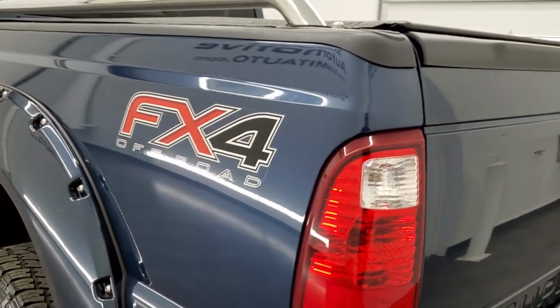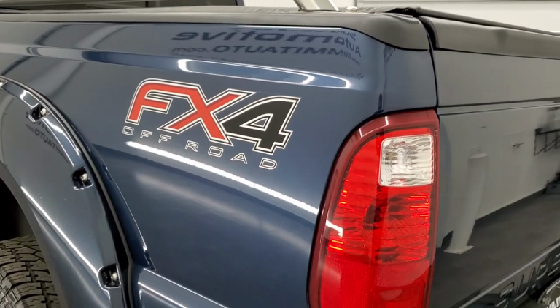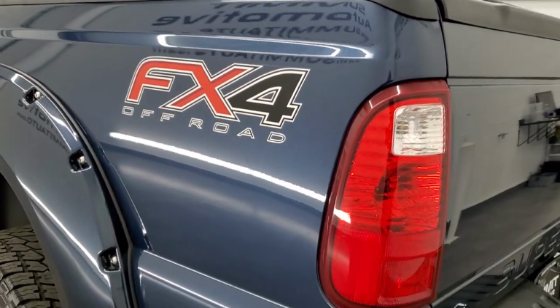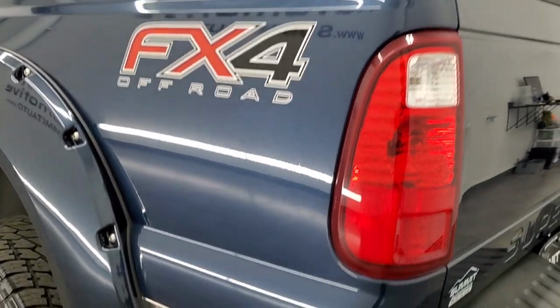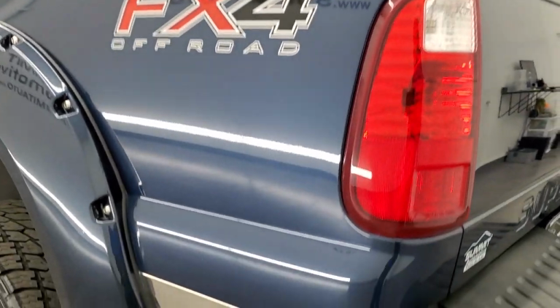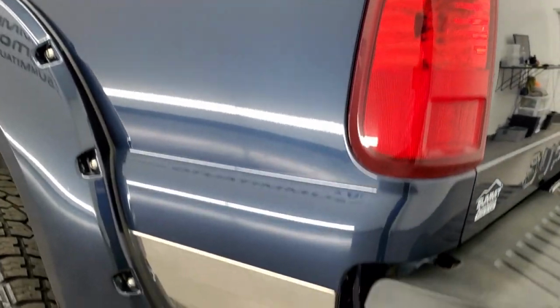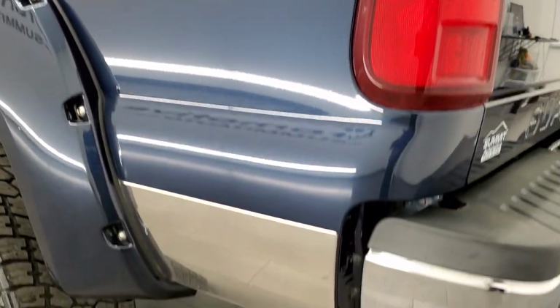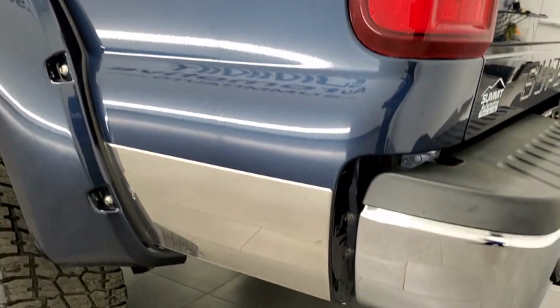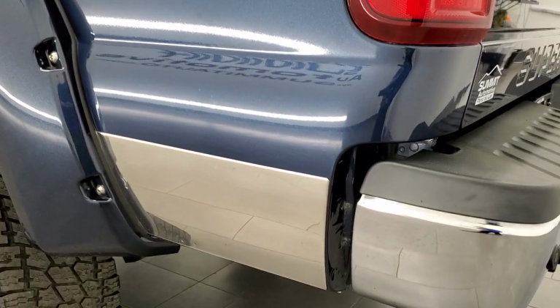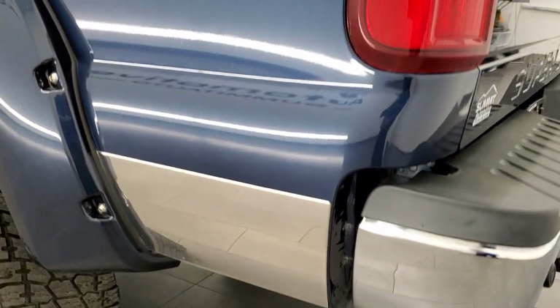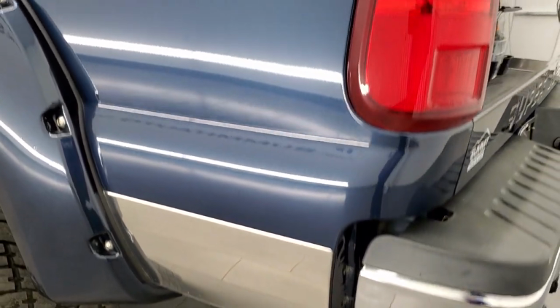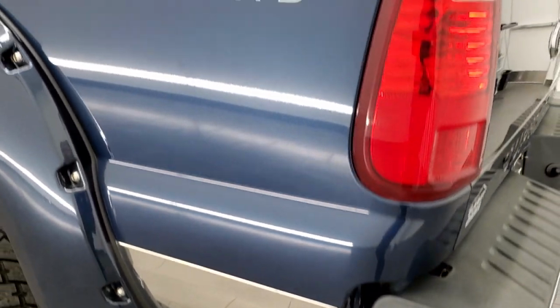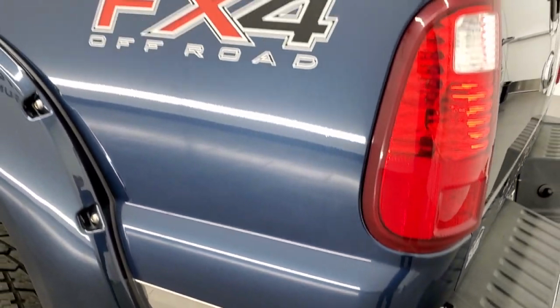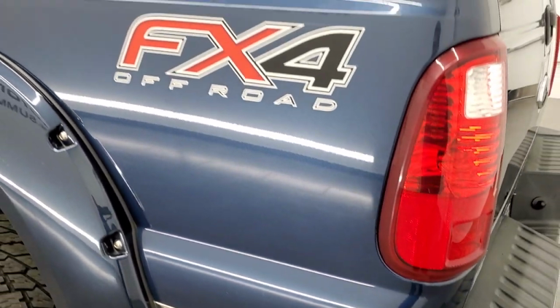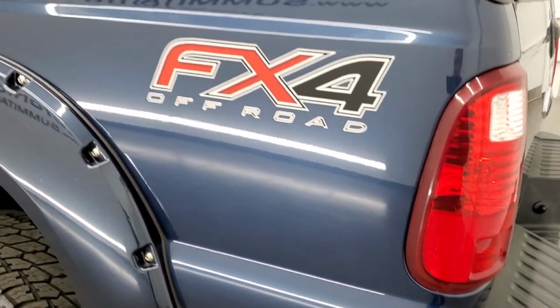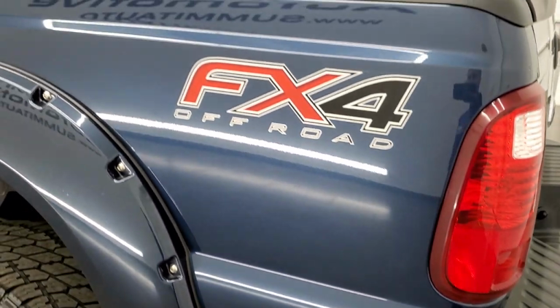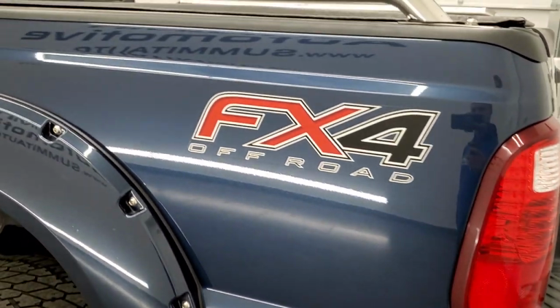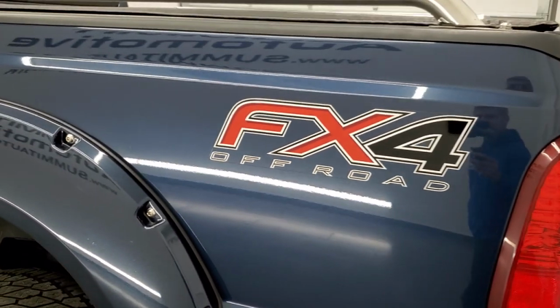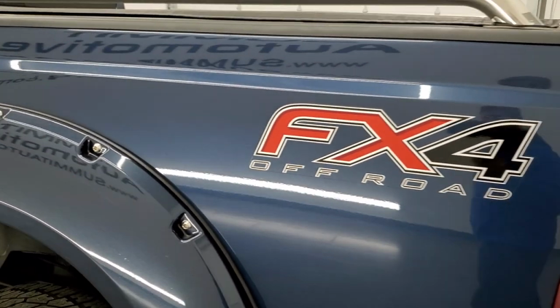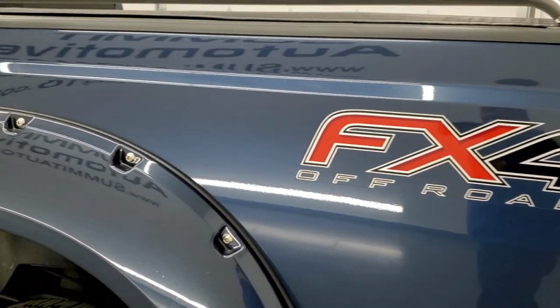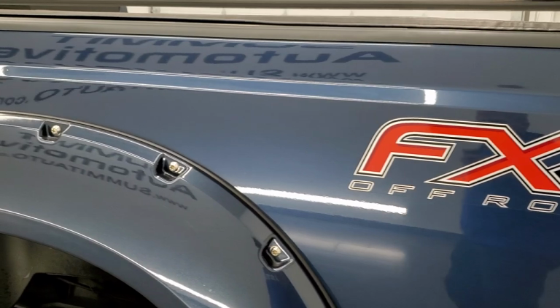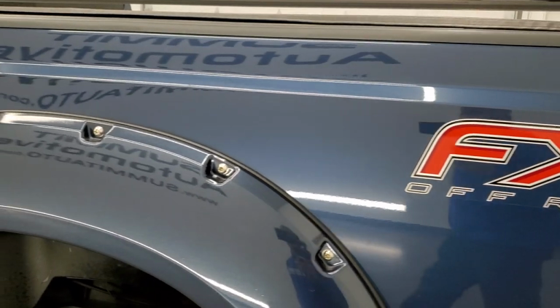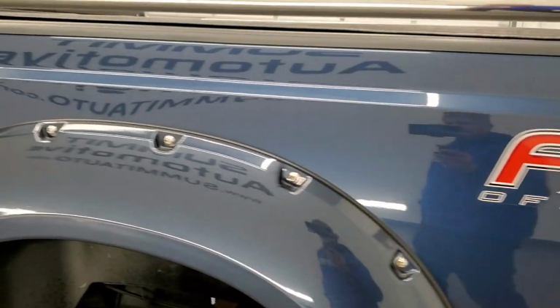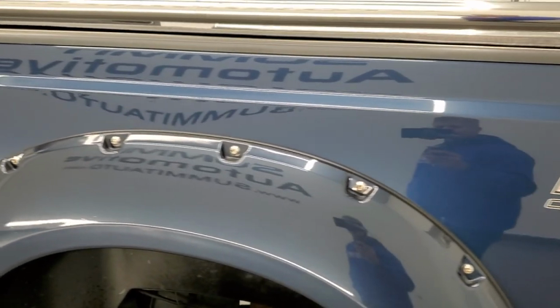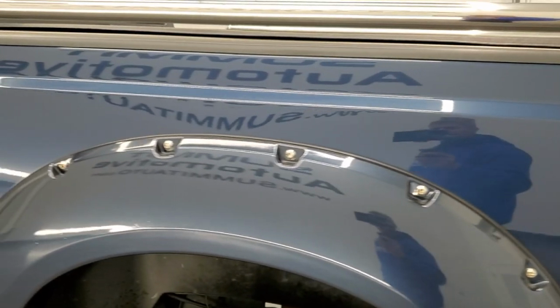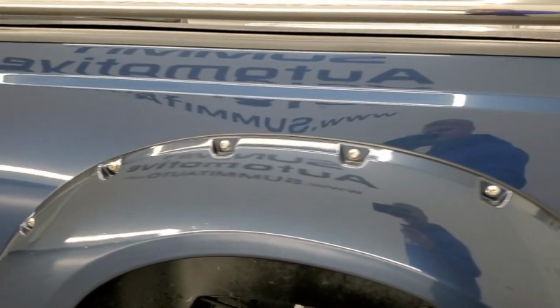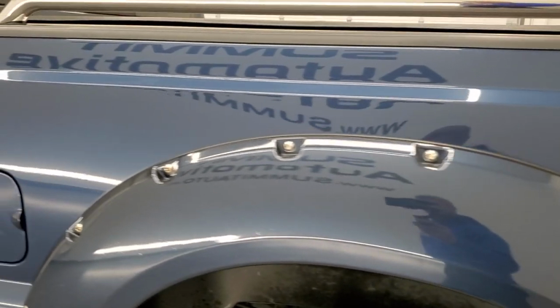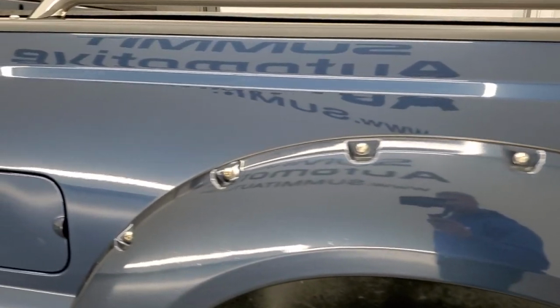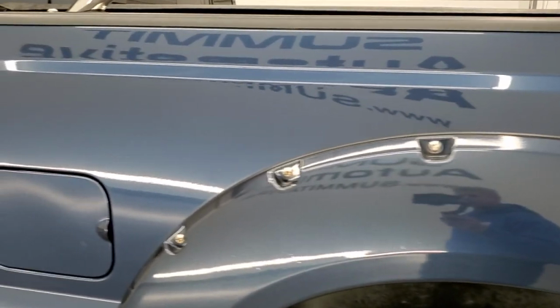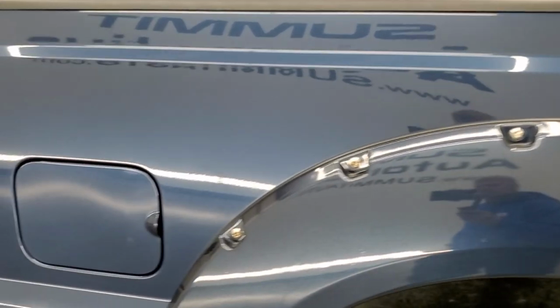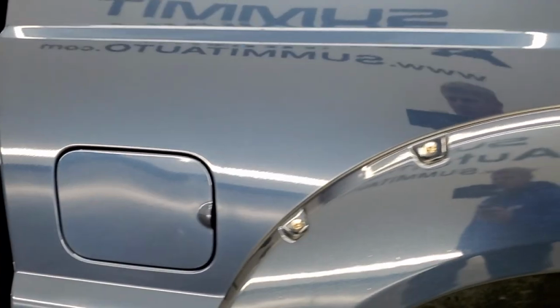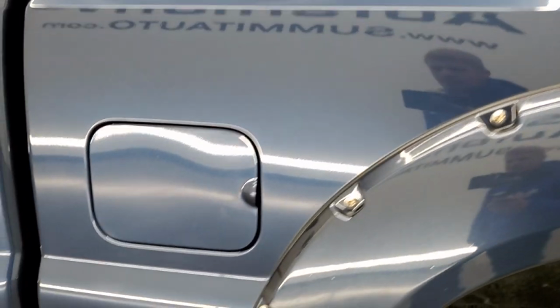FX4 off-road suspension package on this one as well, which gives you all the skid plates. The driver's side box looks really good.